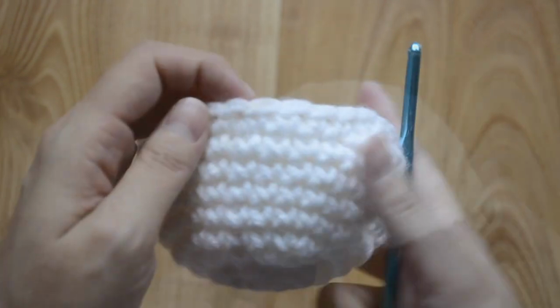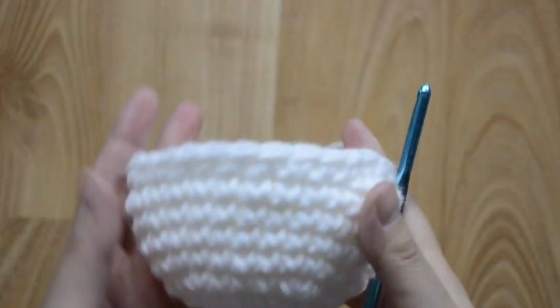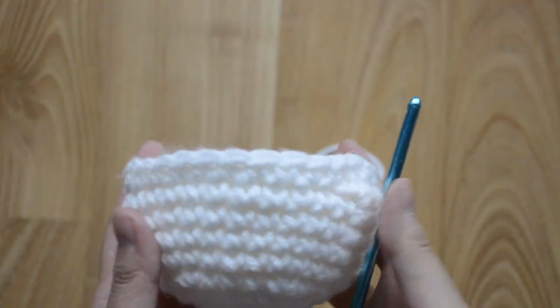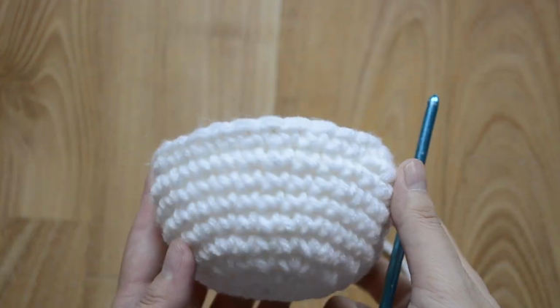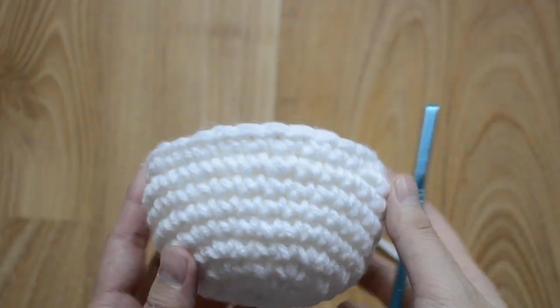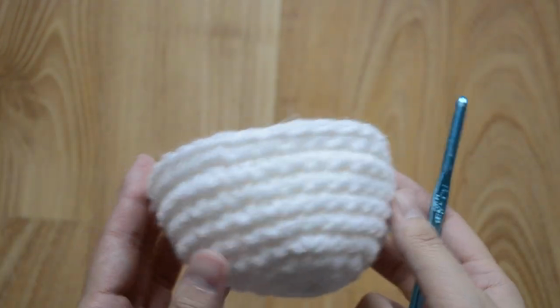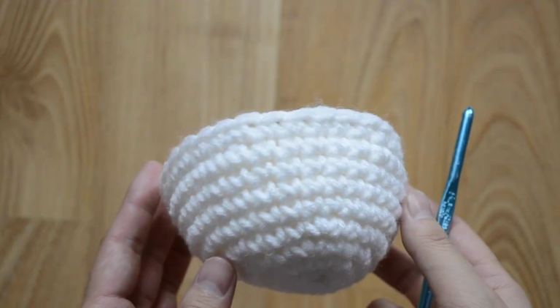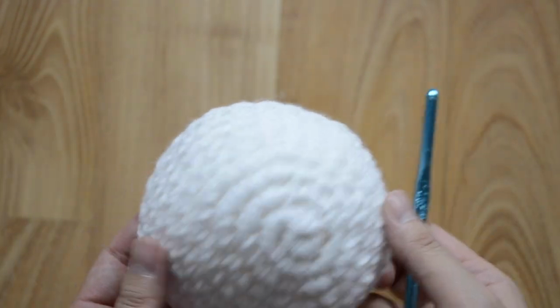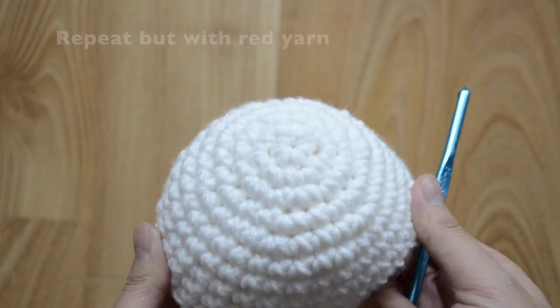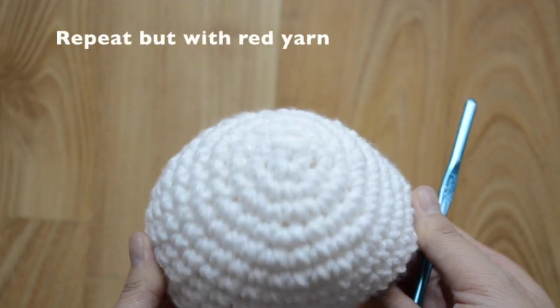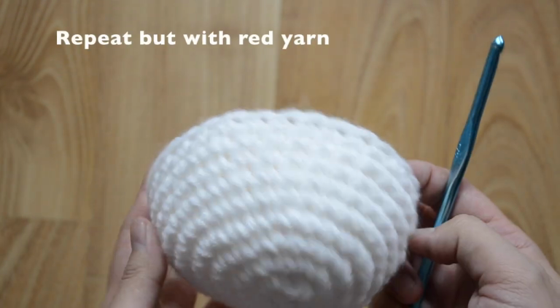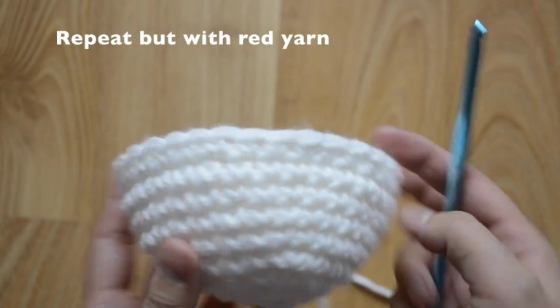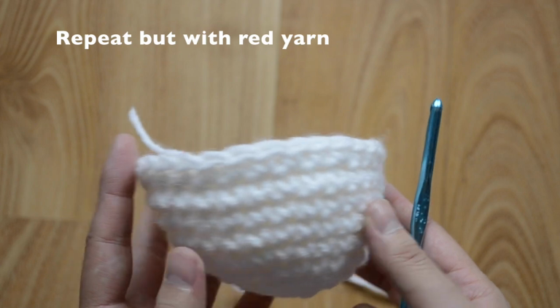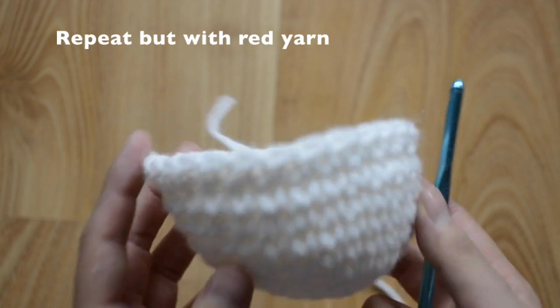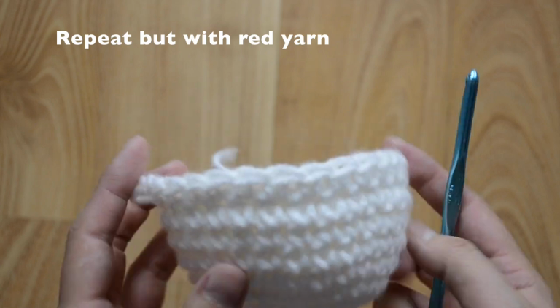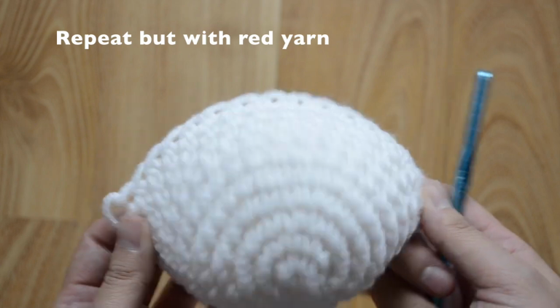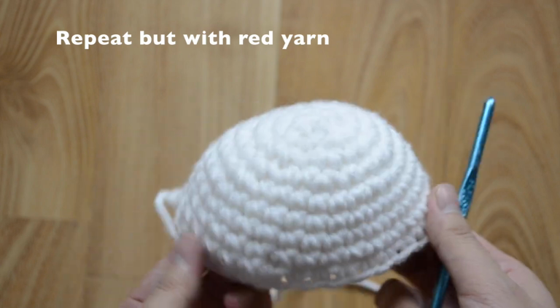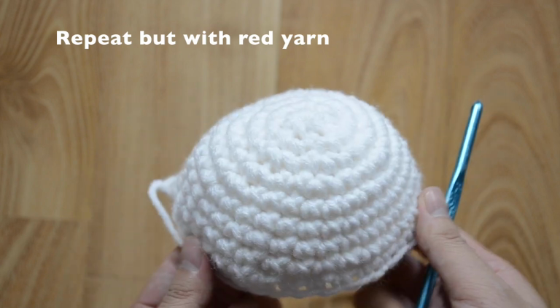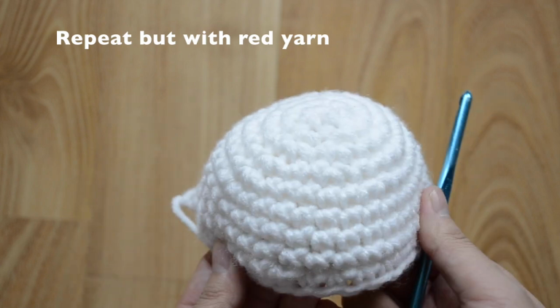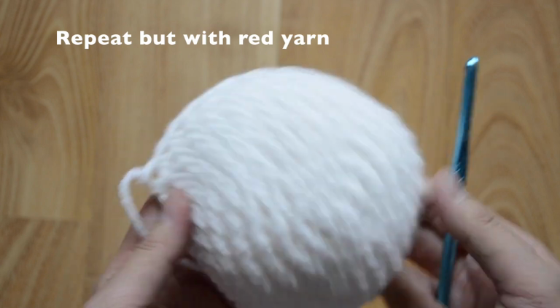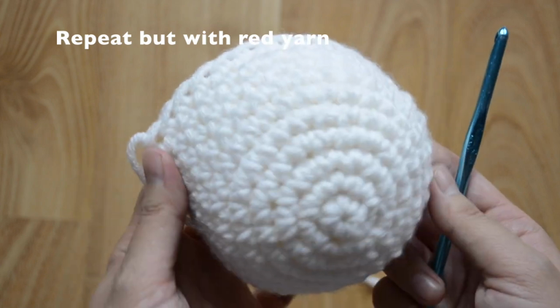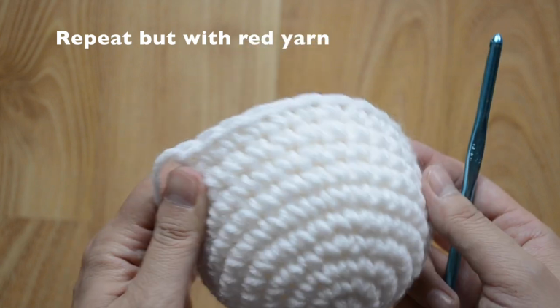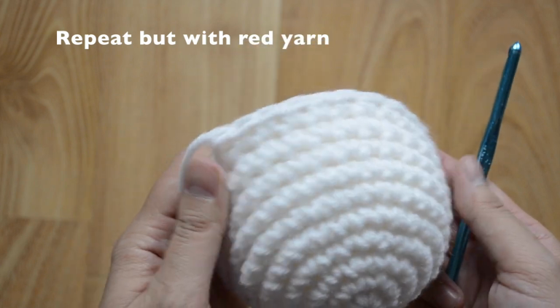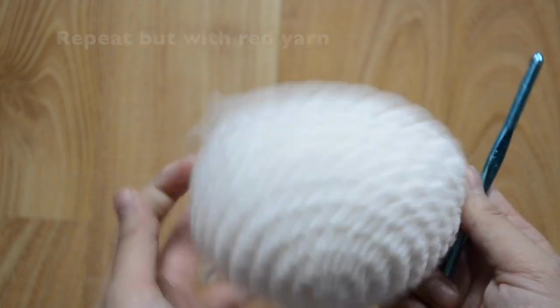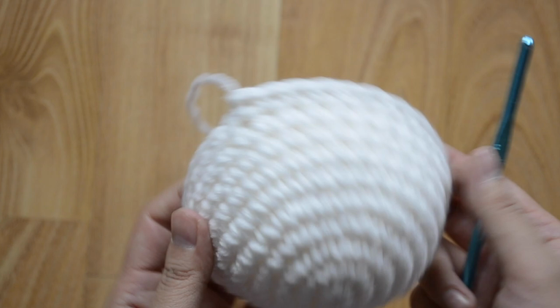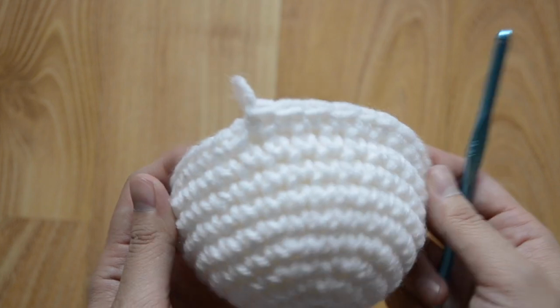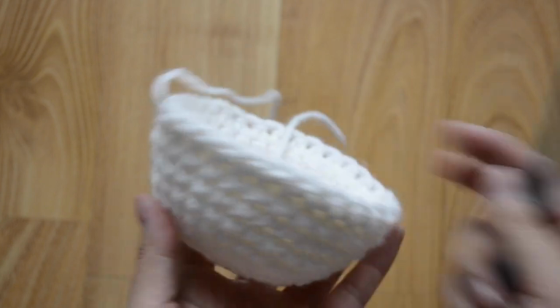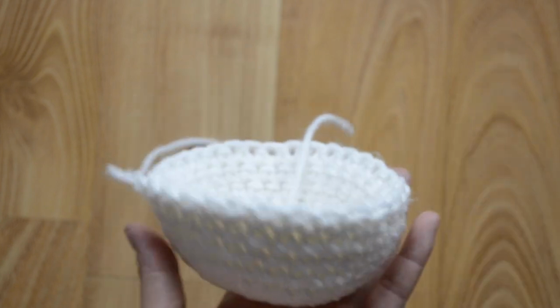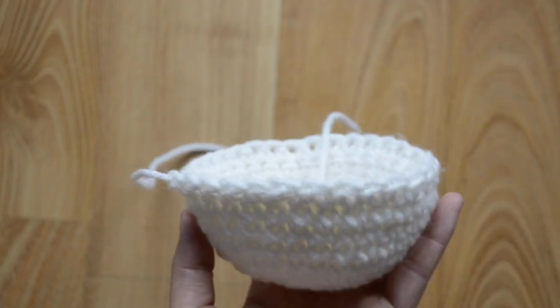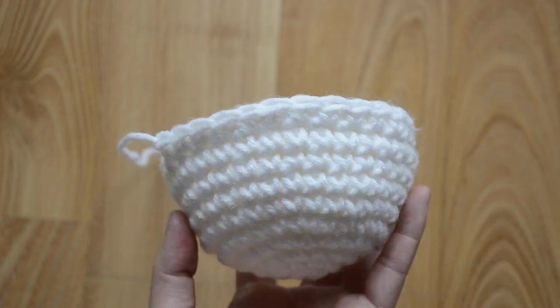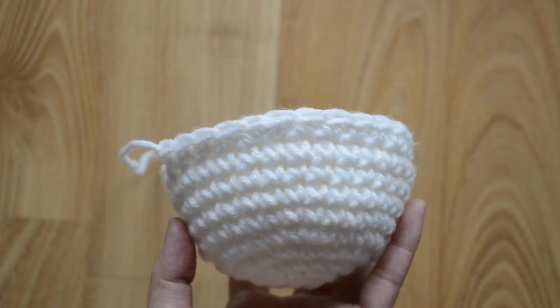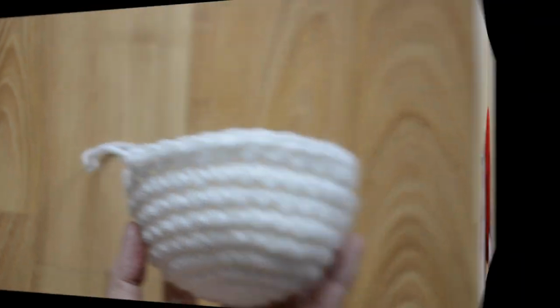Now for the red part of the pokeball, I want you to repeat exactly what we did but just in the color red. Go ahead and do that first.